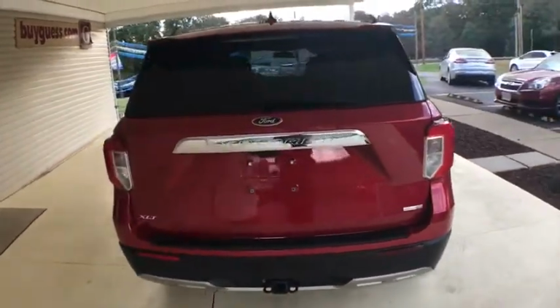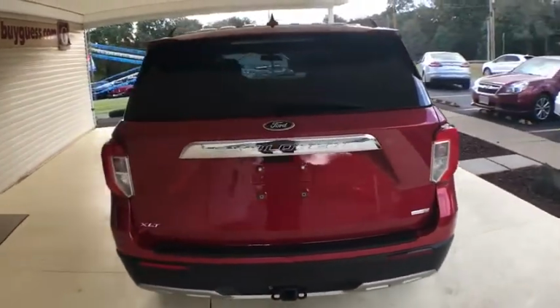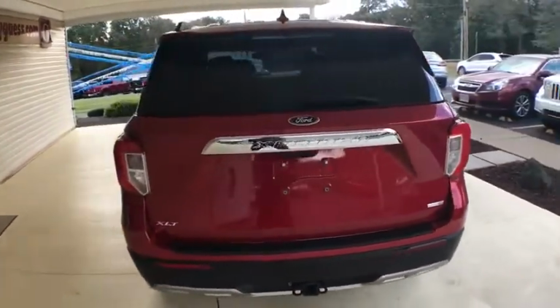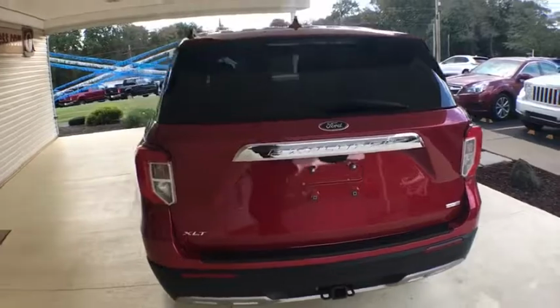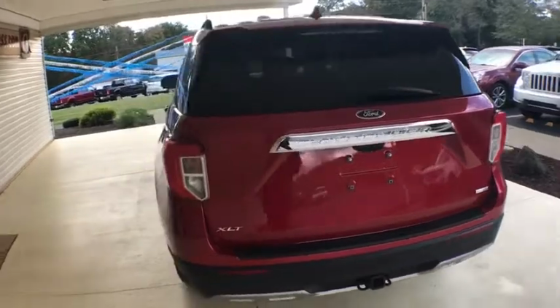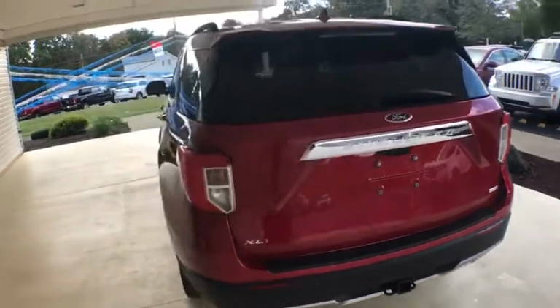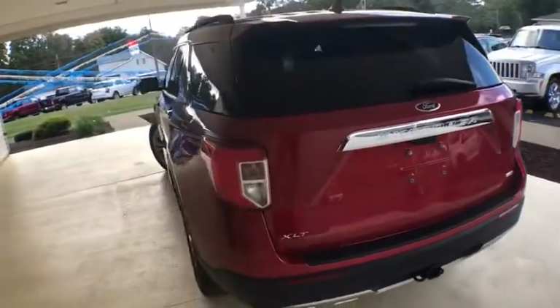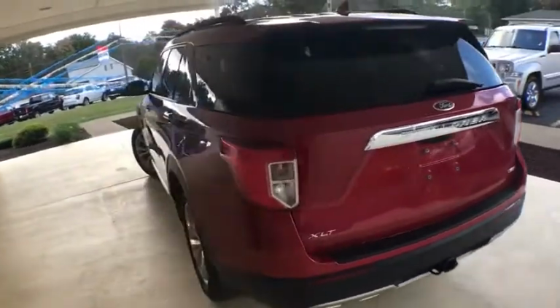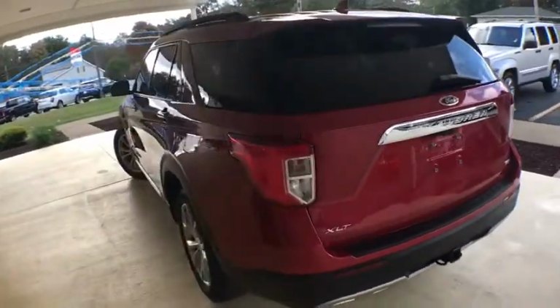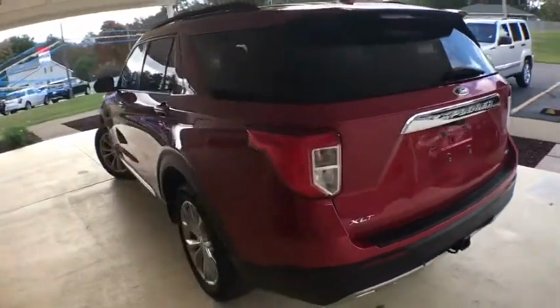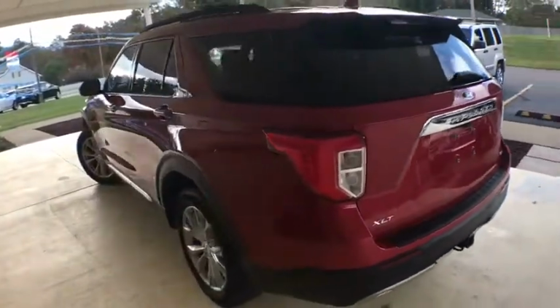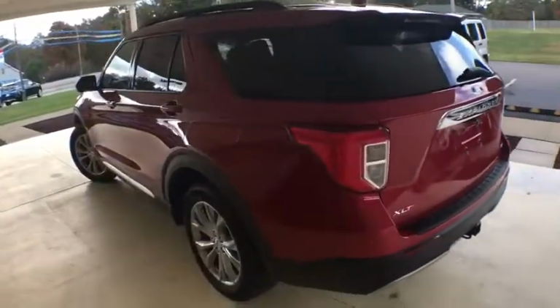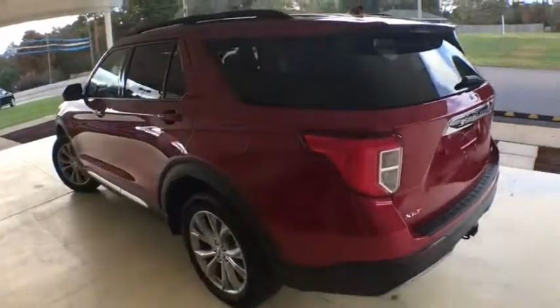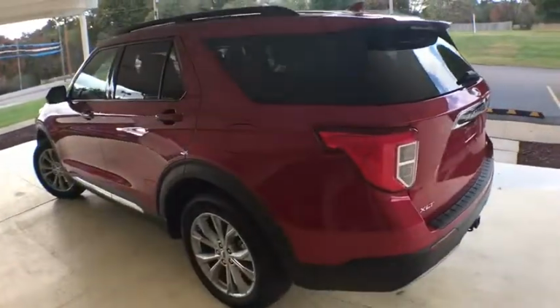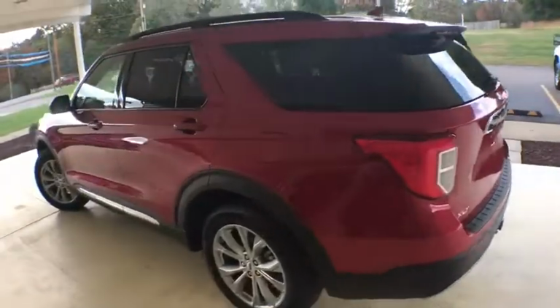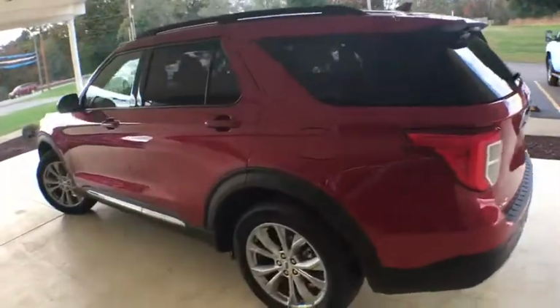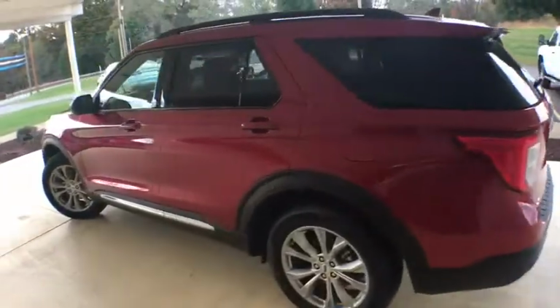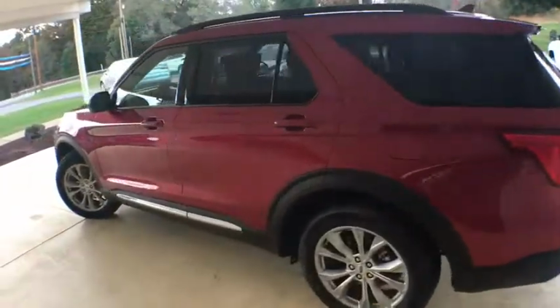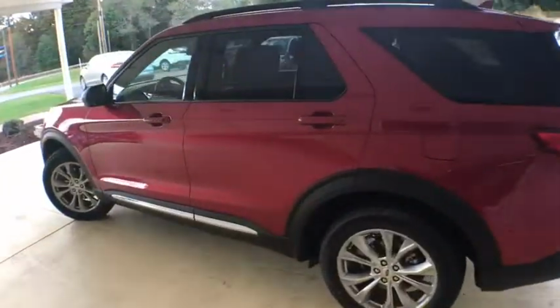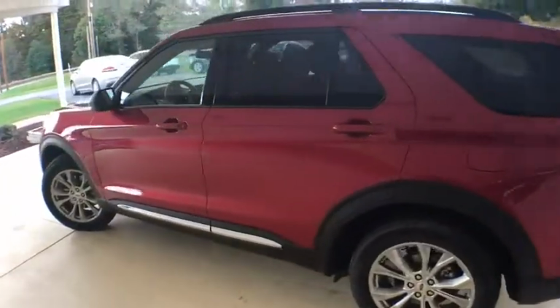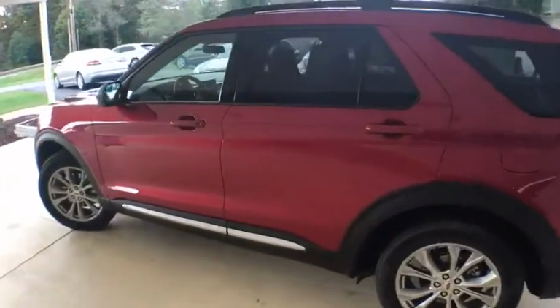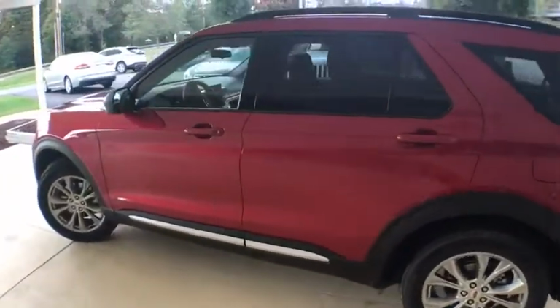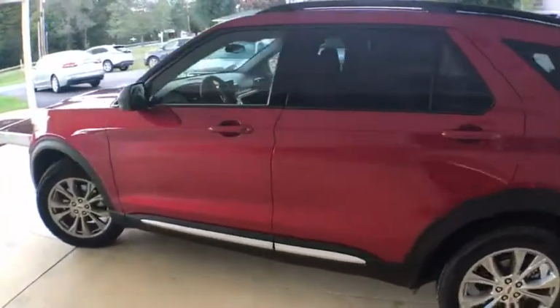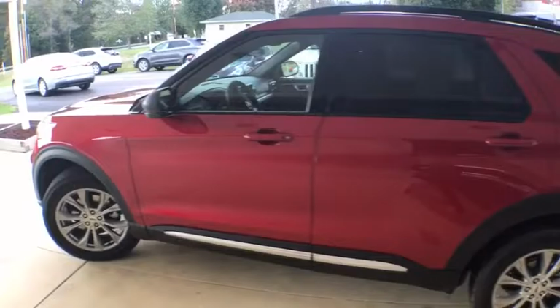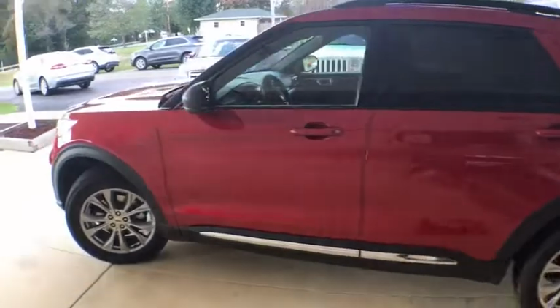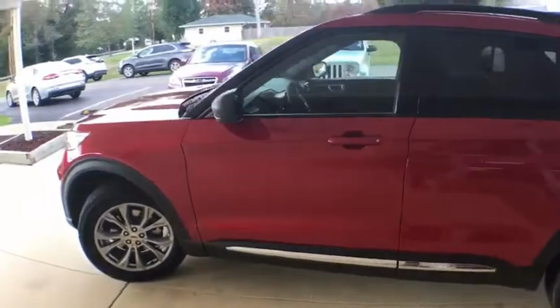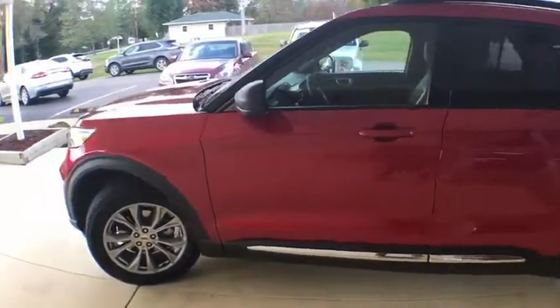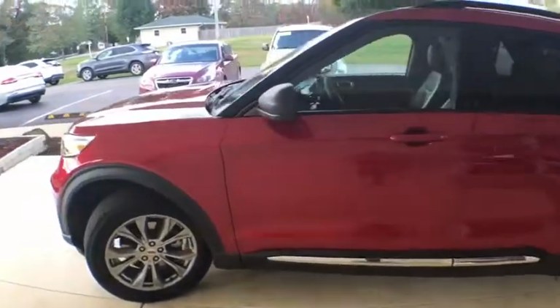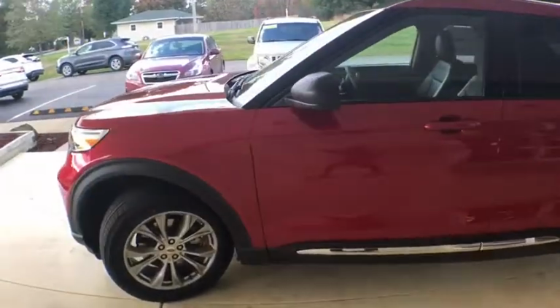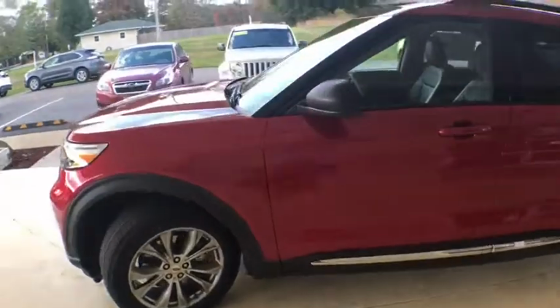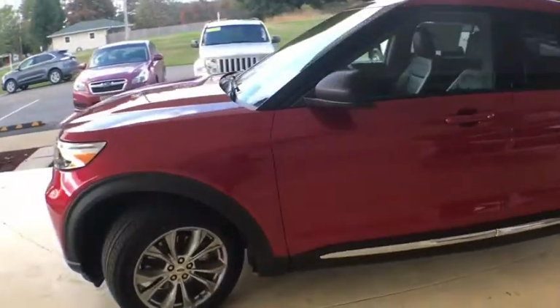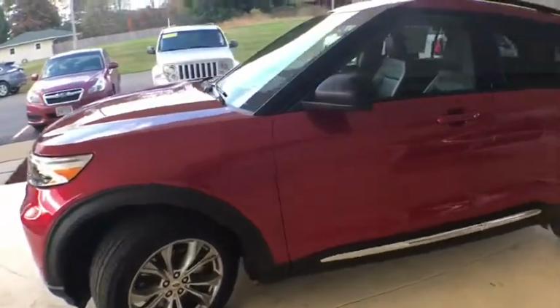Power passenger seat, power liftgate, traction control, remote engine start, dual airbags, leather wrapped steering wheel, power steering.